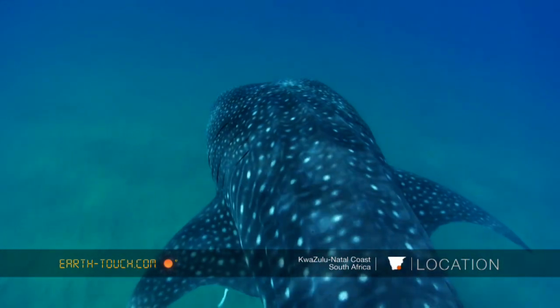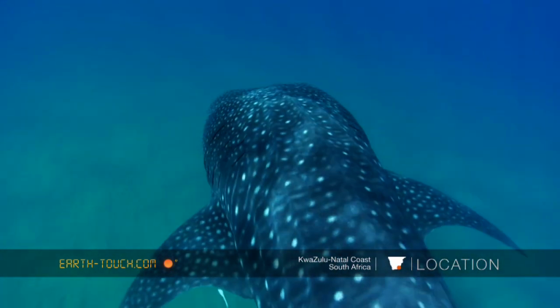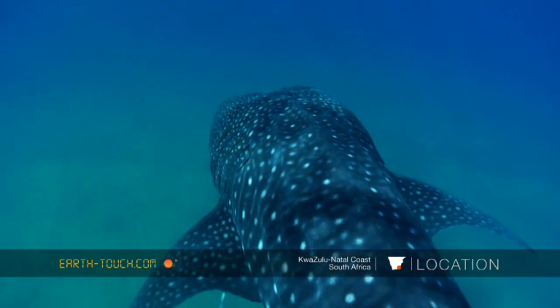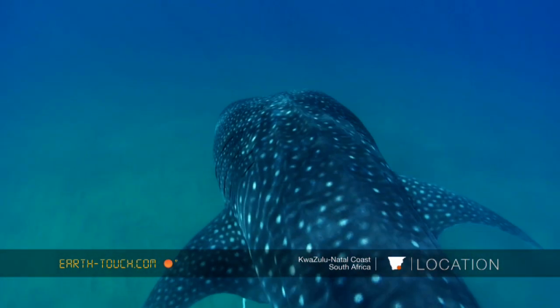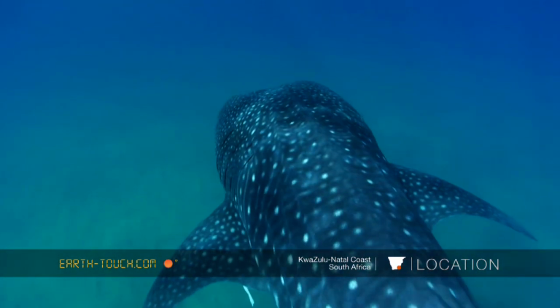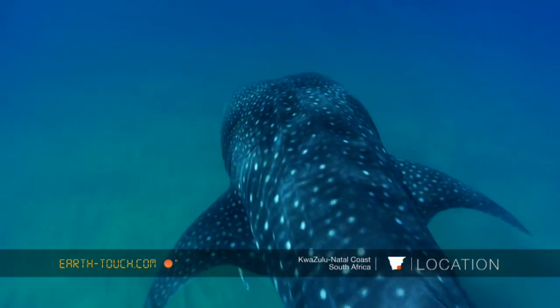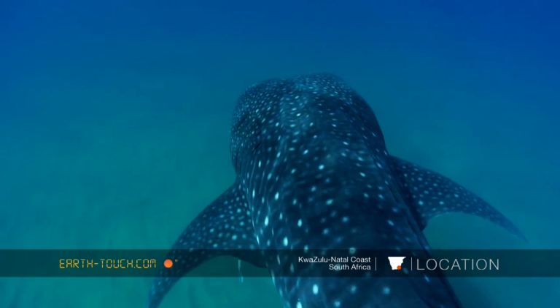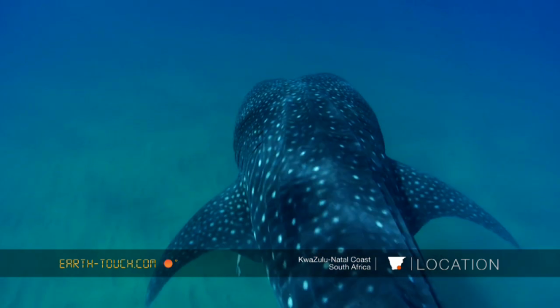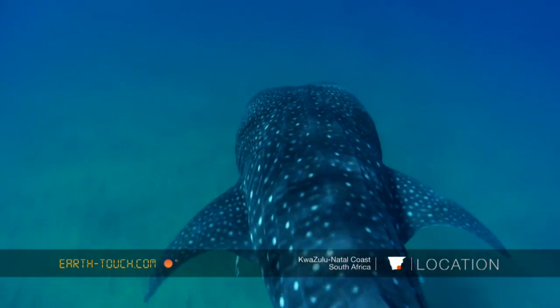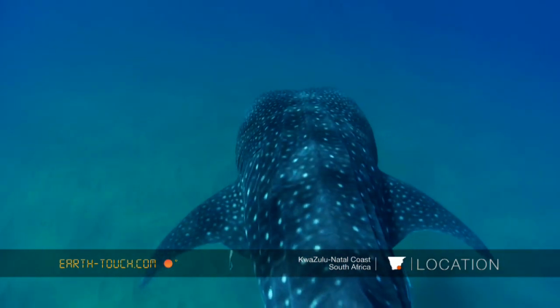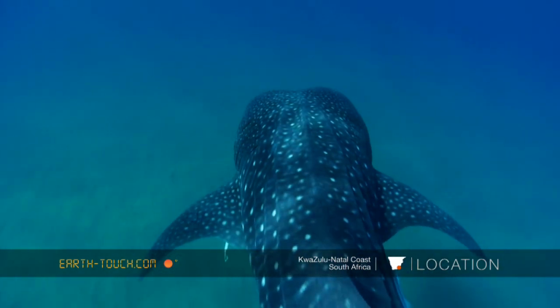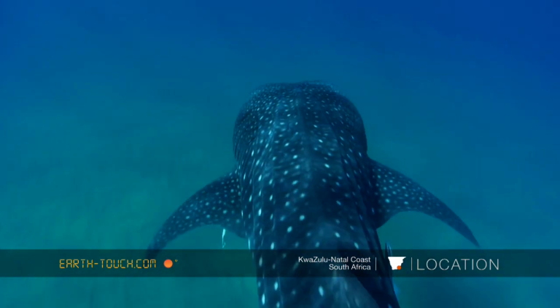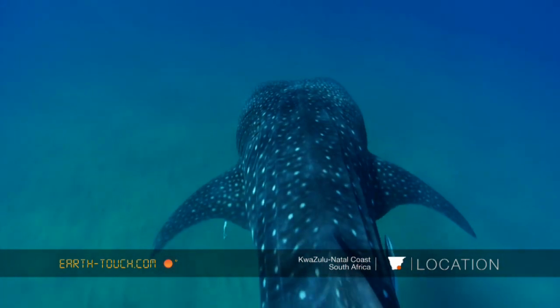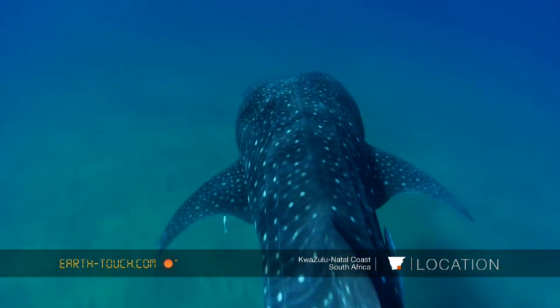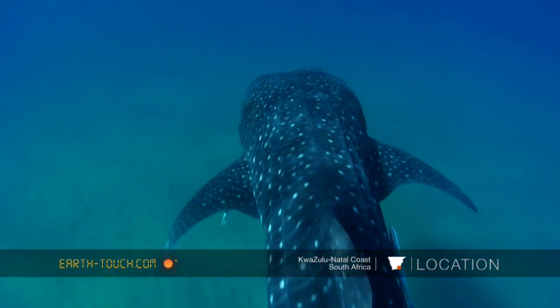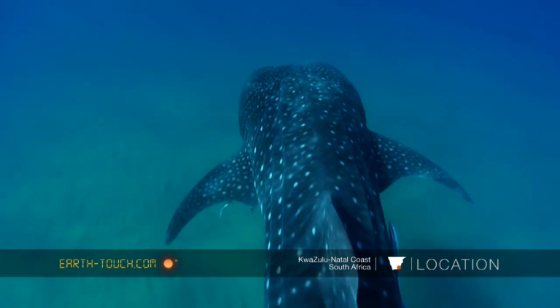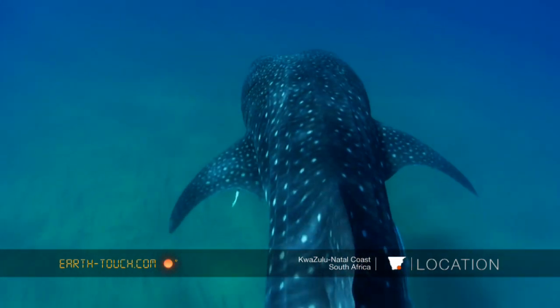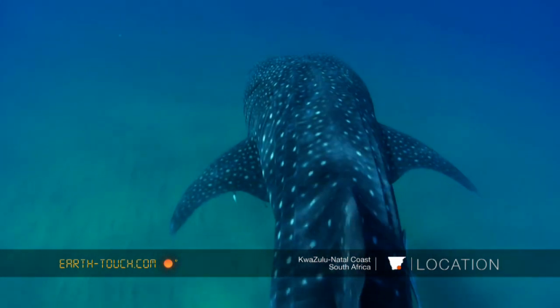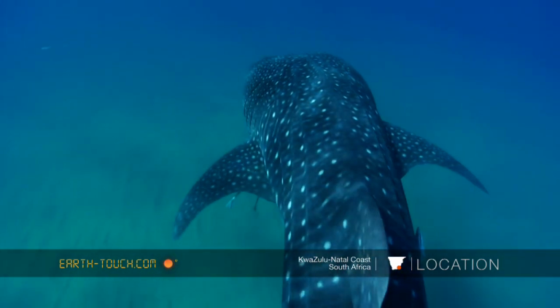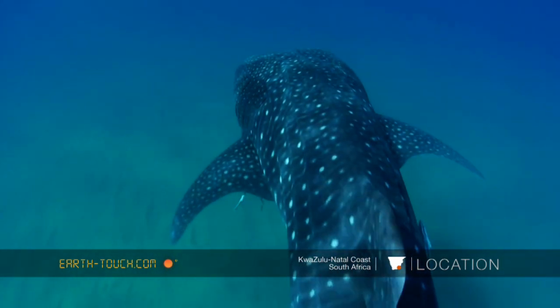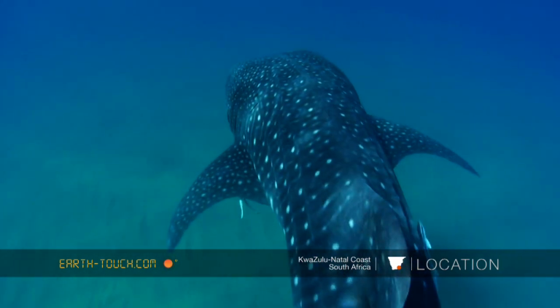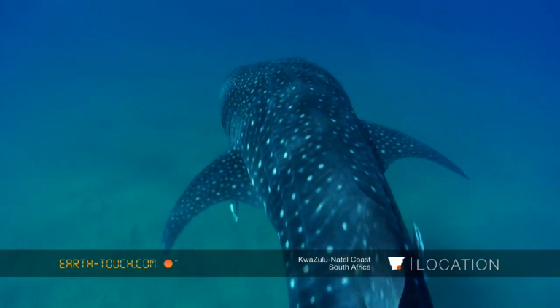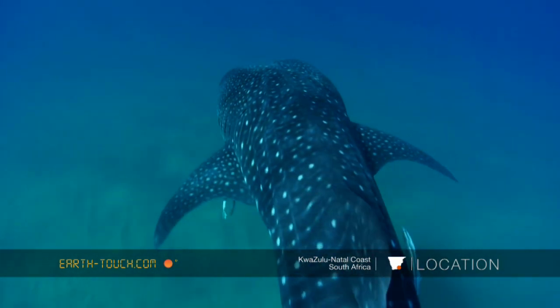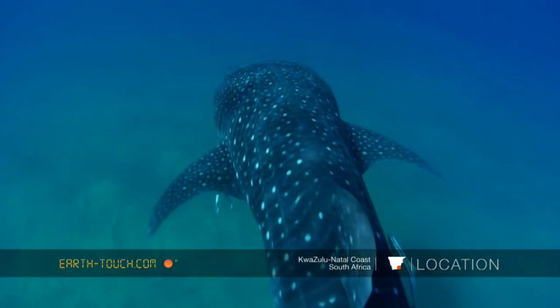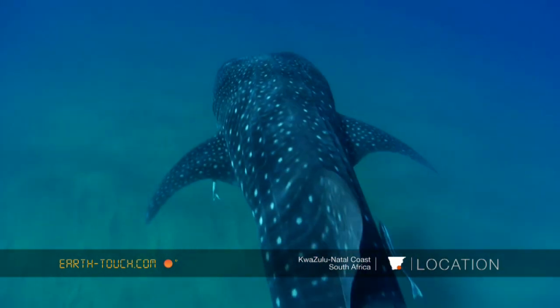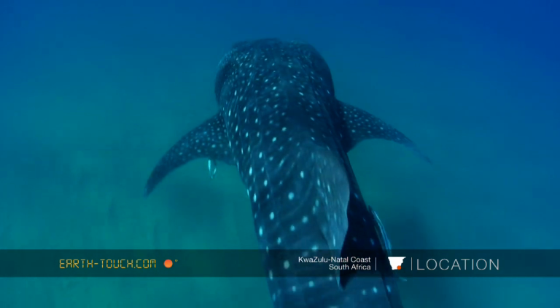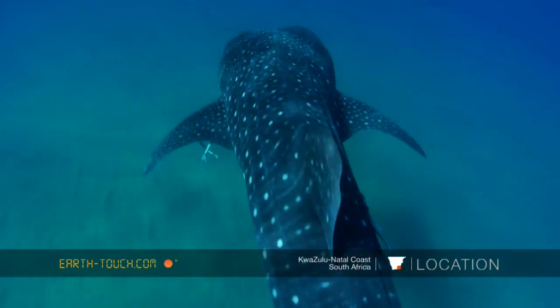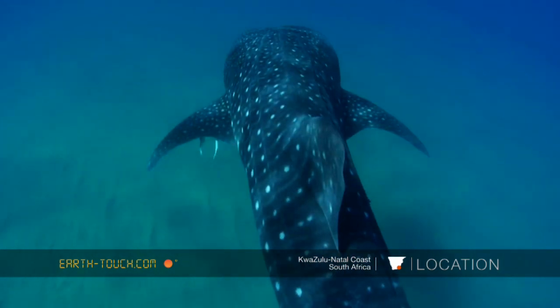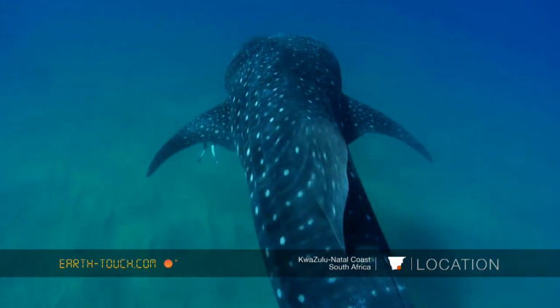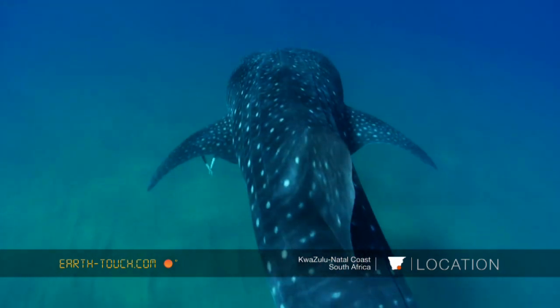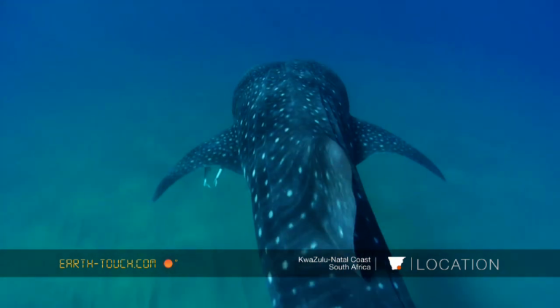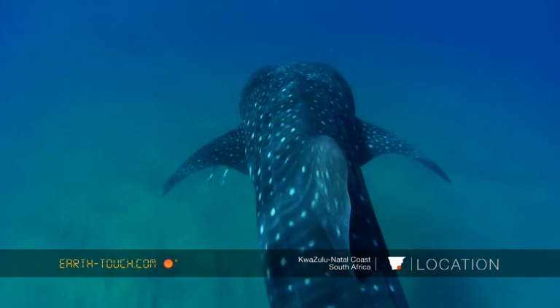This animal was about five to six meters, and again Grant was in the water with this particular animal and got these amazing images.